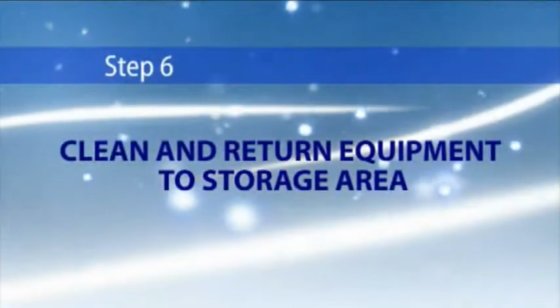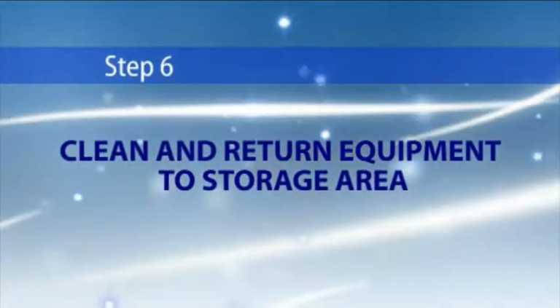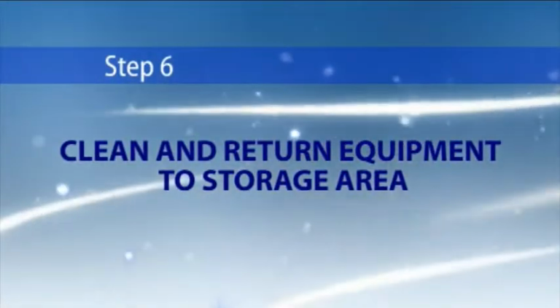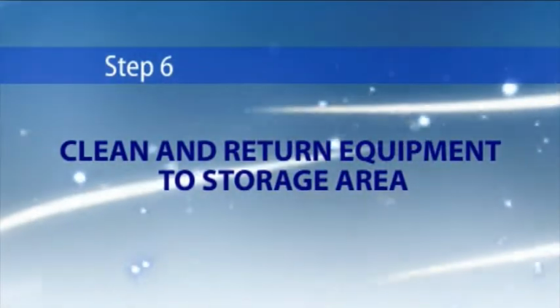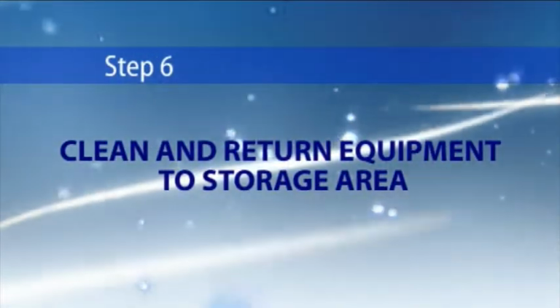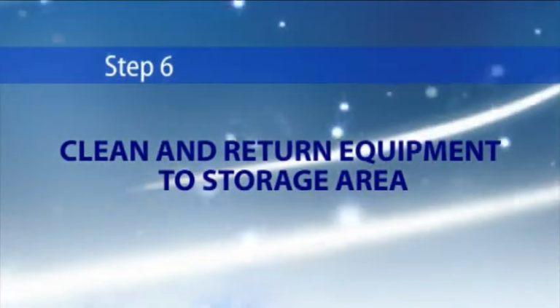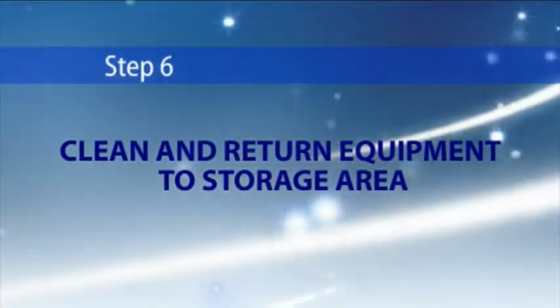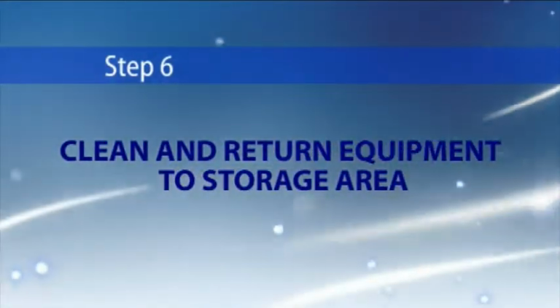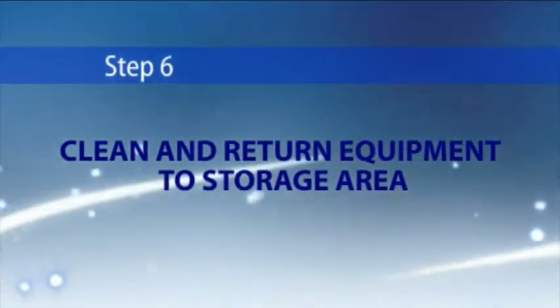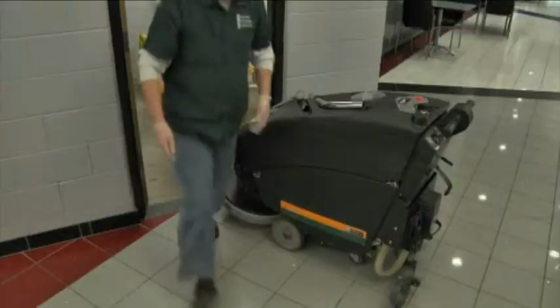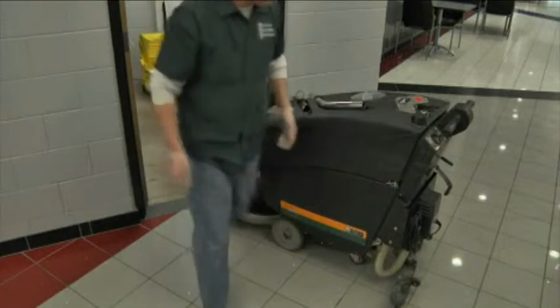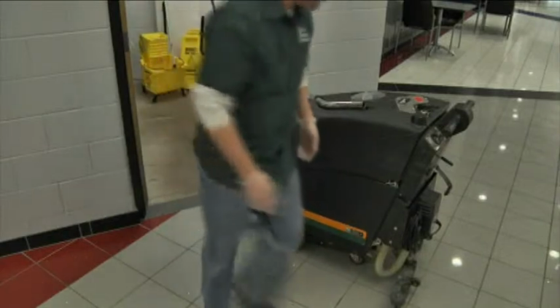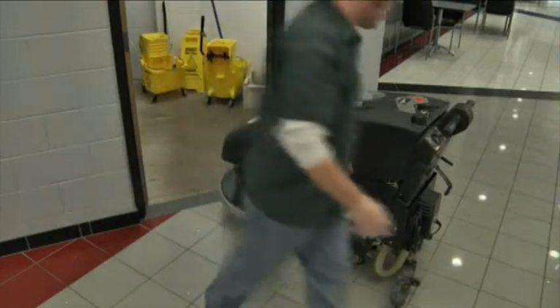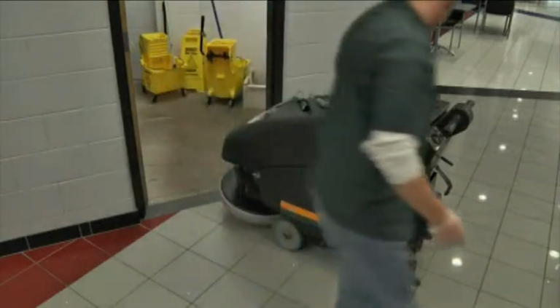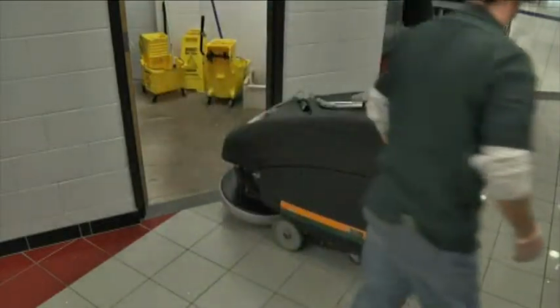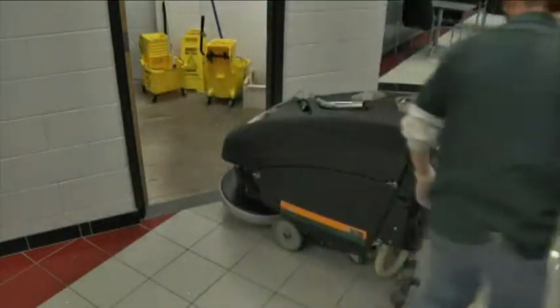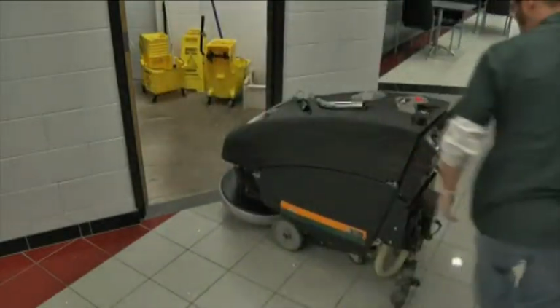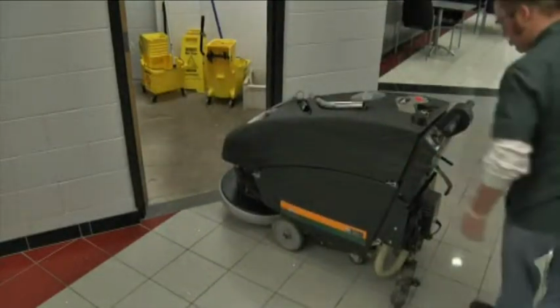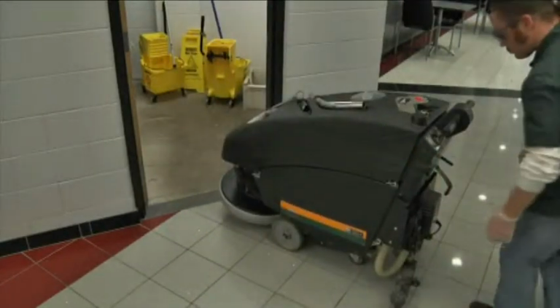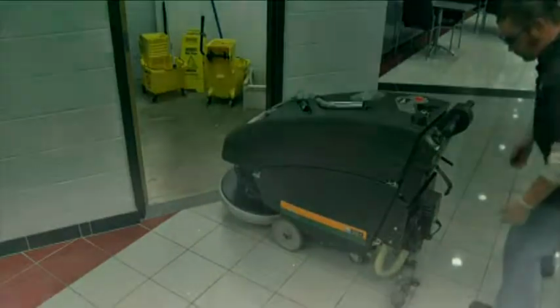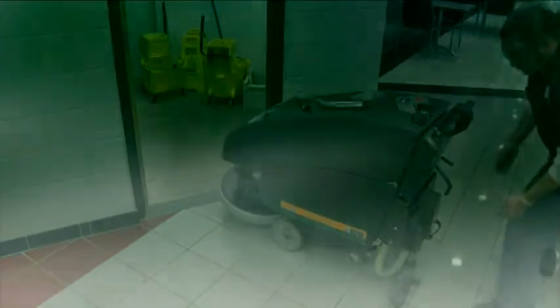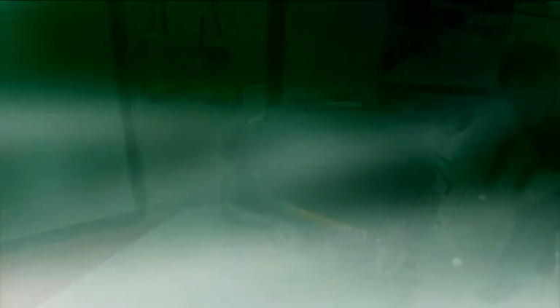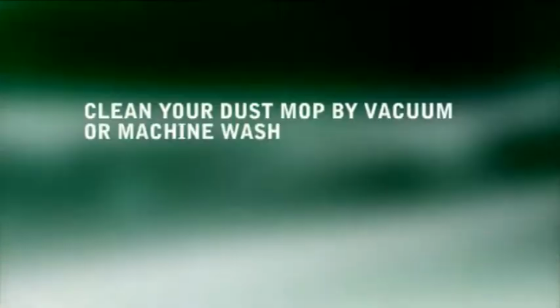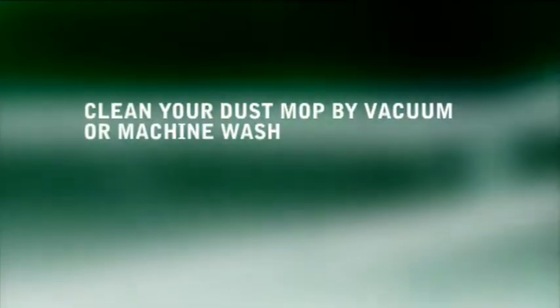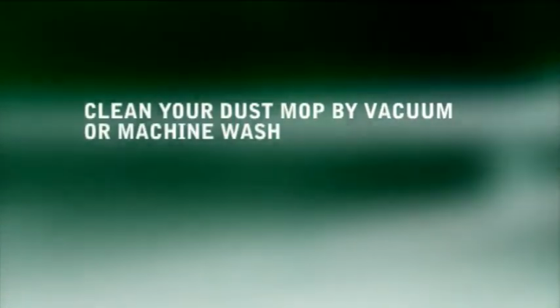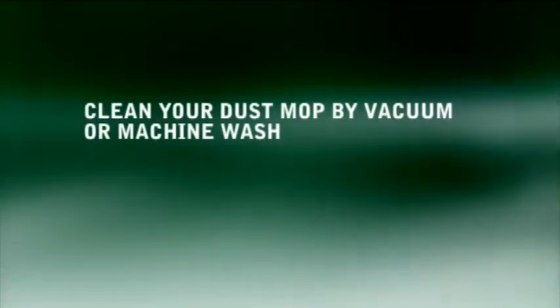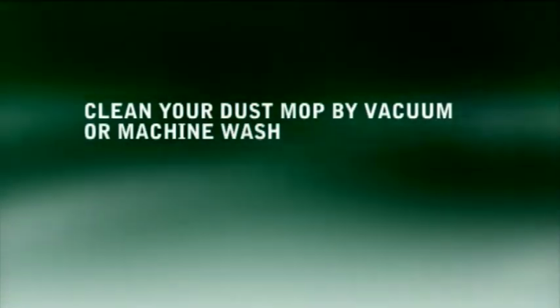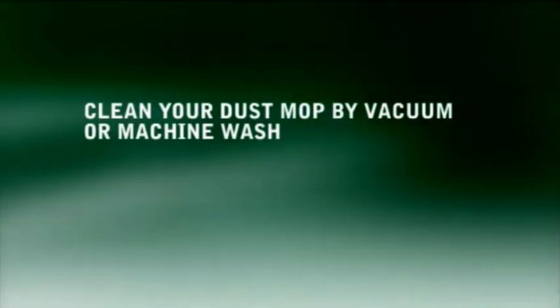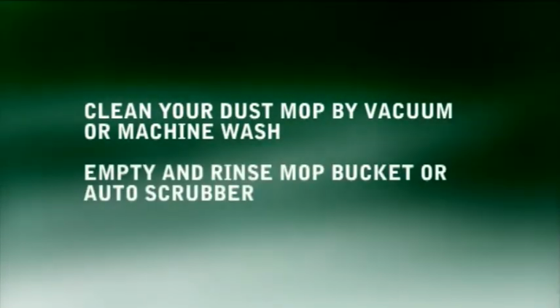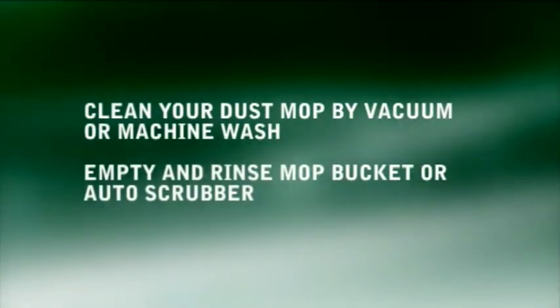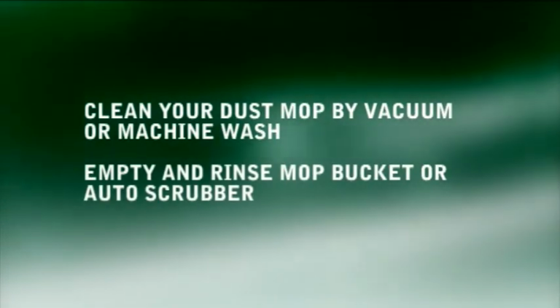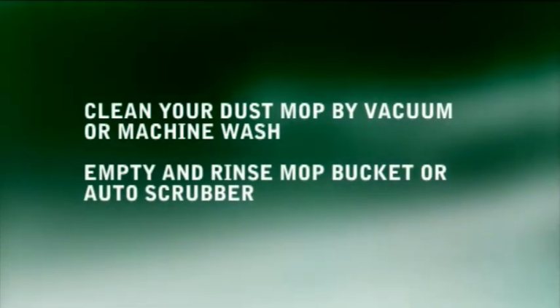Step 6: Clean and return equipment to storage area. Finally, clean your equipment and return it to its proper storage place. These tasks may include: clean your dust mop by vacuum or machine wash, and empty and rinse the auto scrubber.